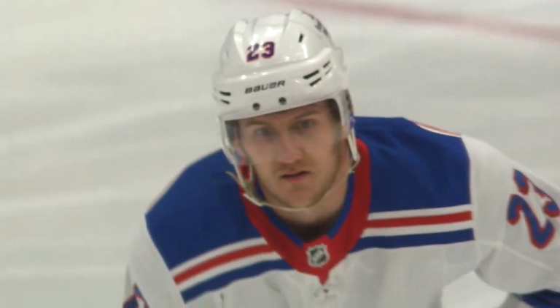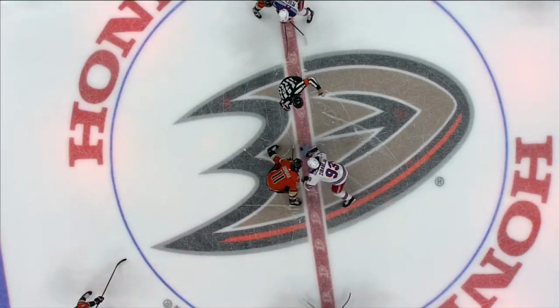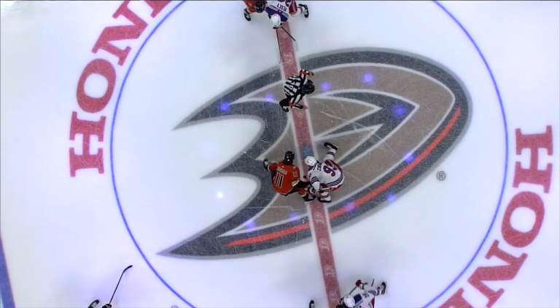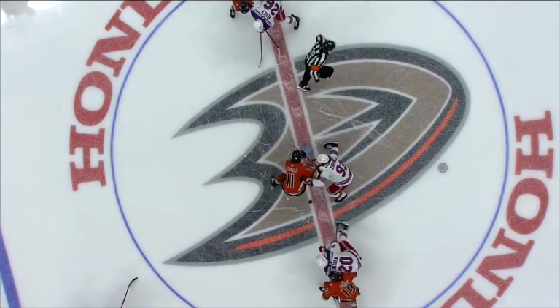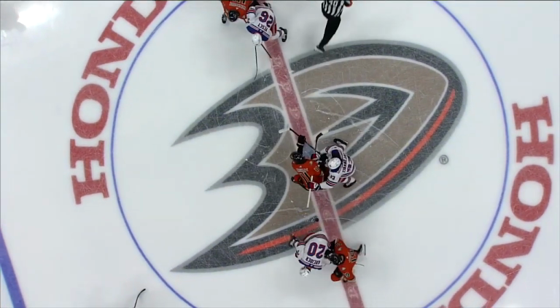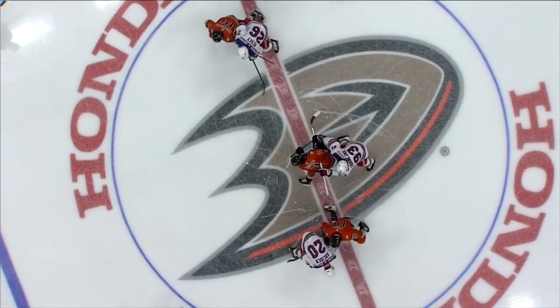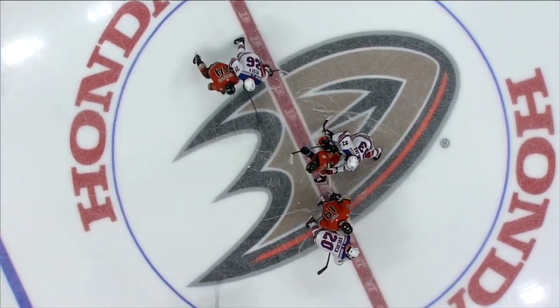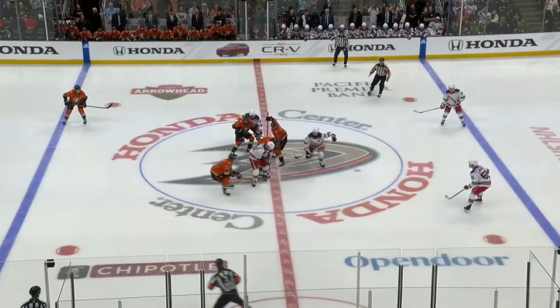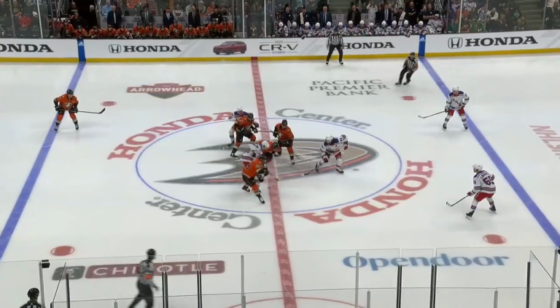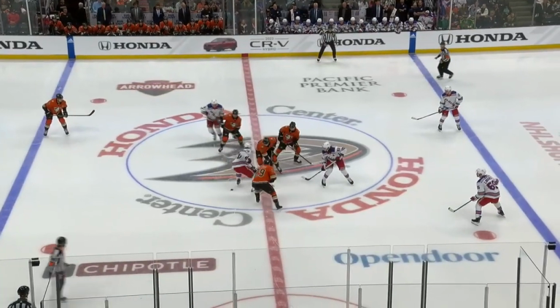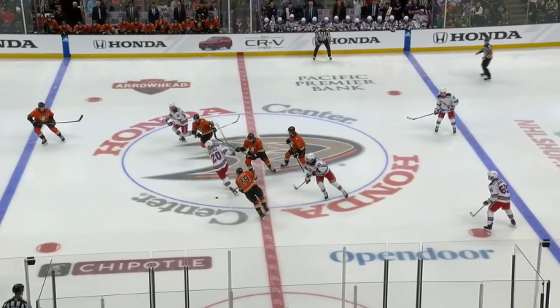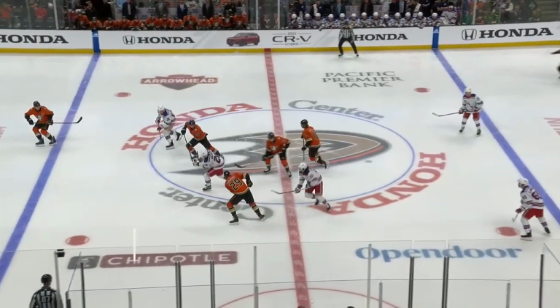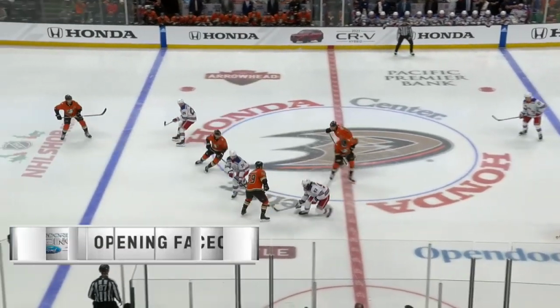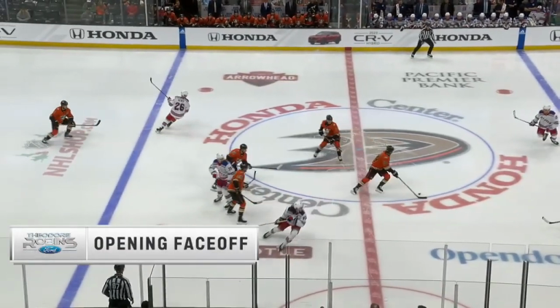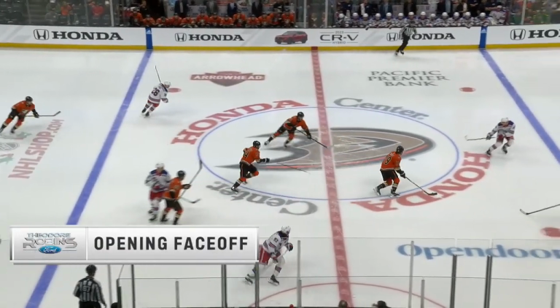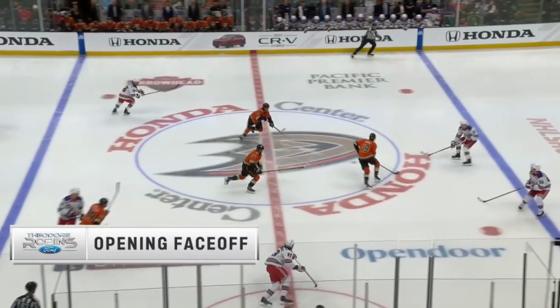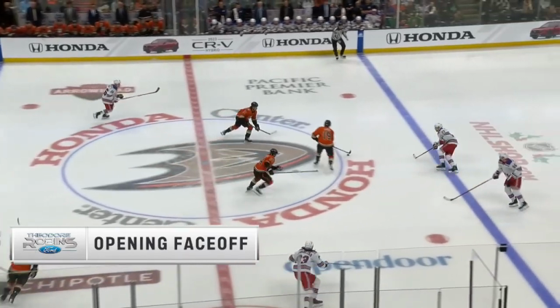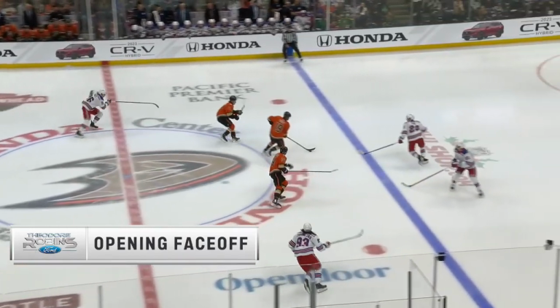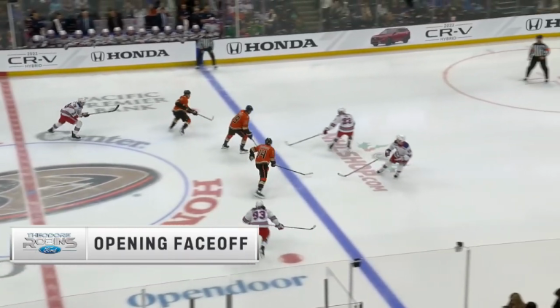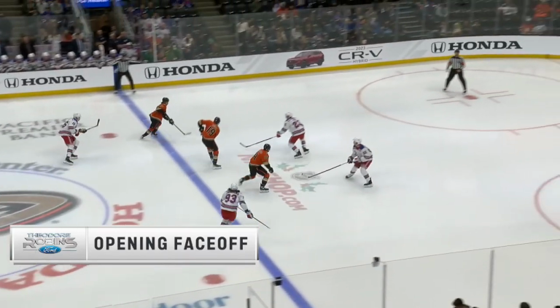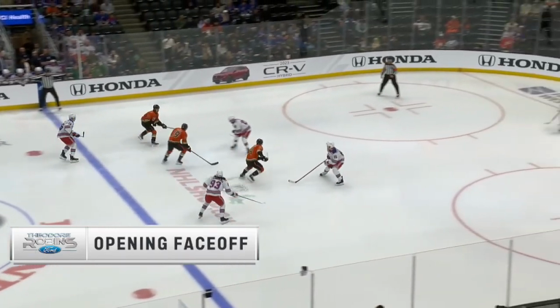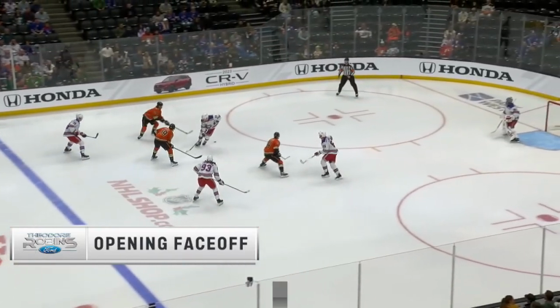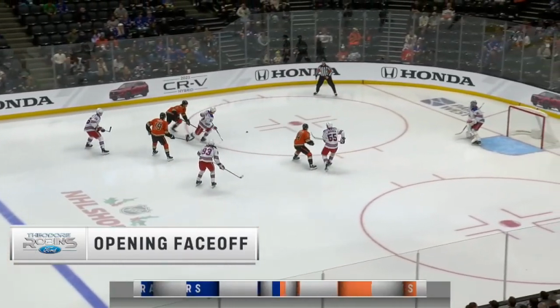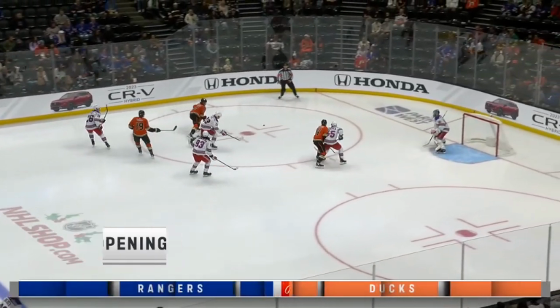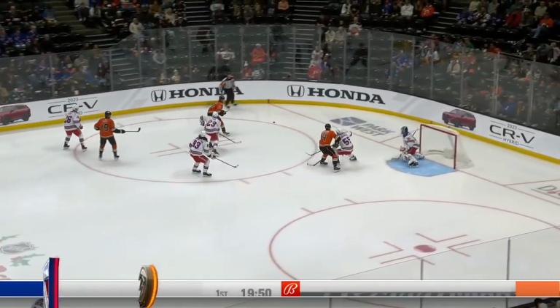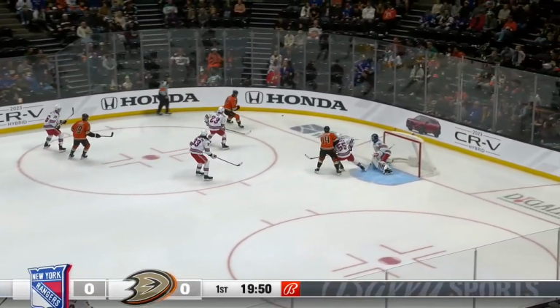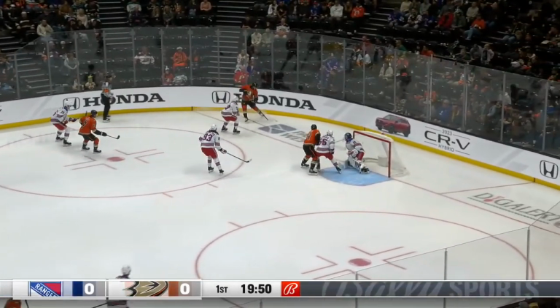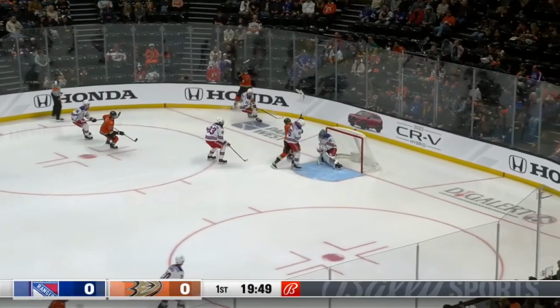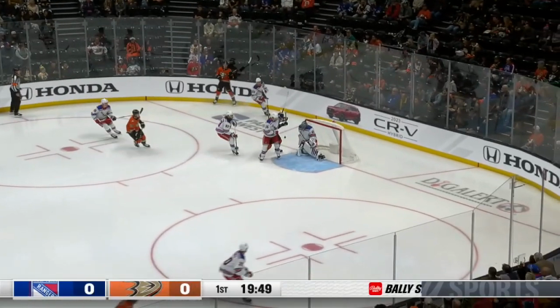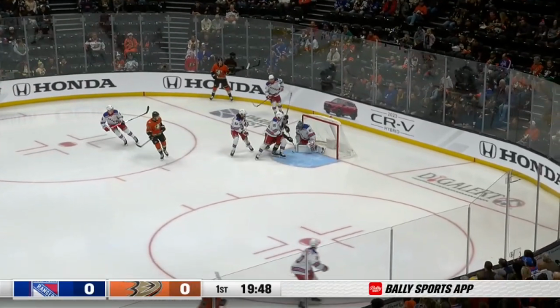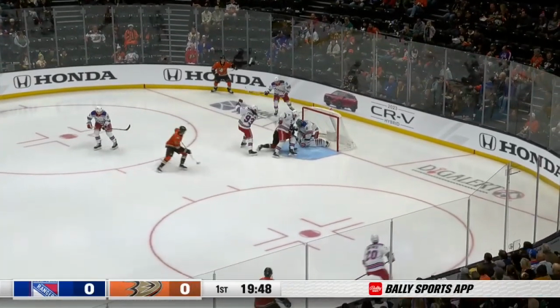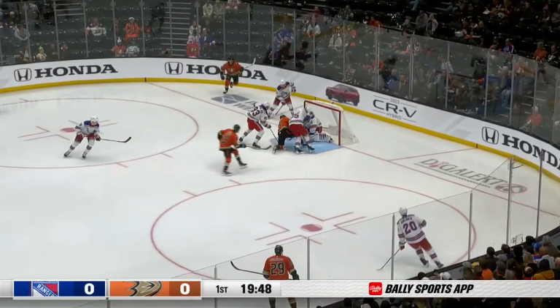It was a 6-4 Ranger win in New York five weeks ago. We're underway, our opening faceoff brought to you by Theodore Robbins Sport. The Ducks in their third jerseys — the orange with black numbers — into the Rangers zone, defended by New York.